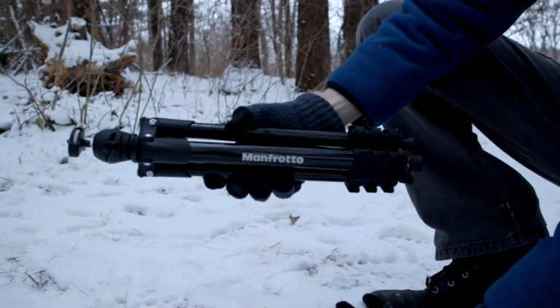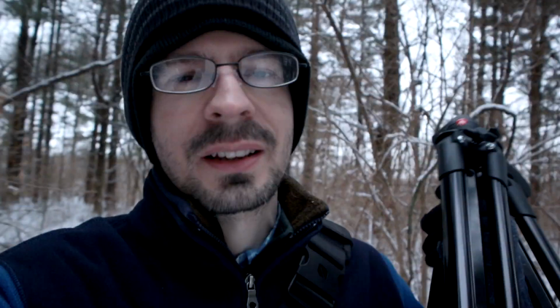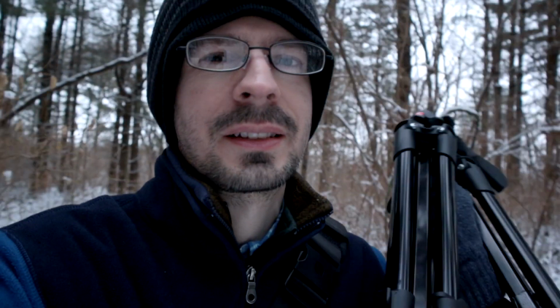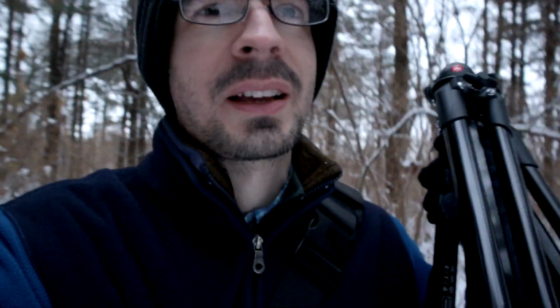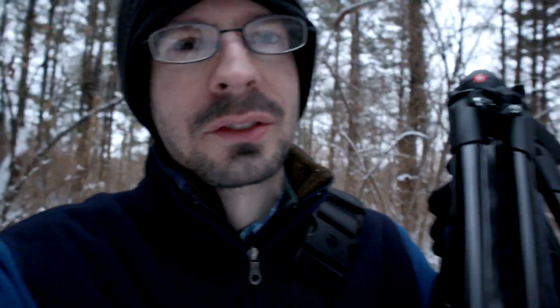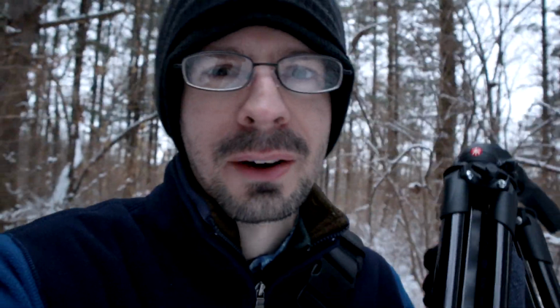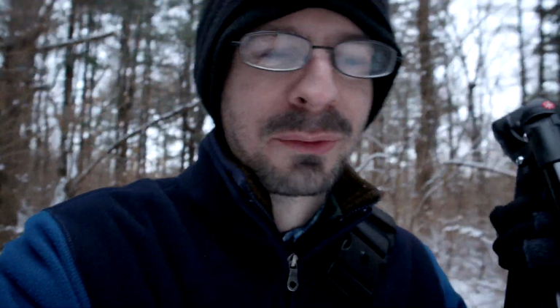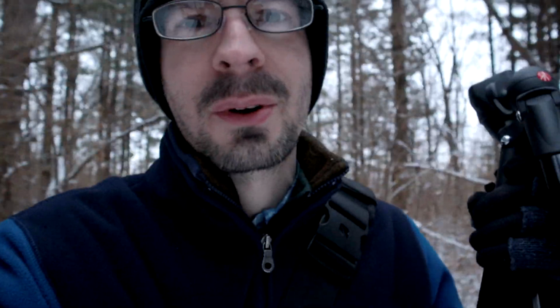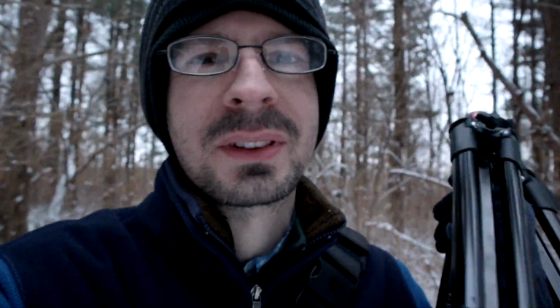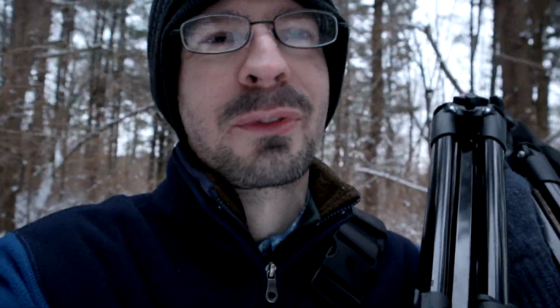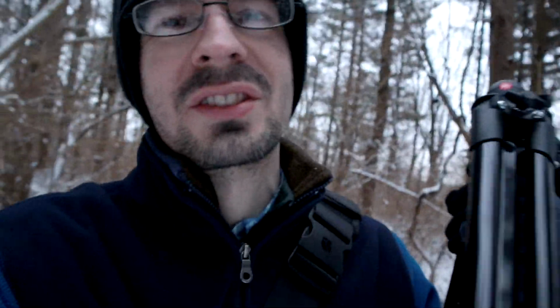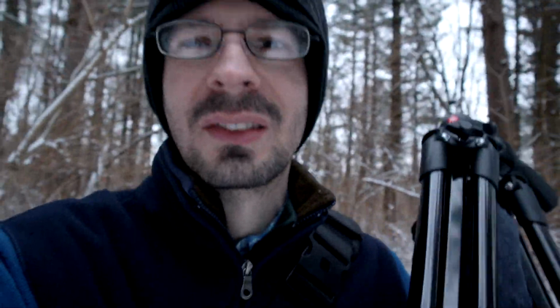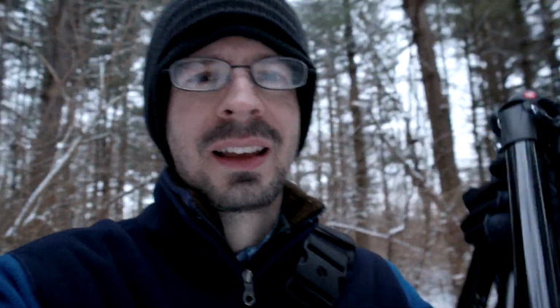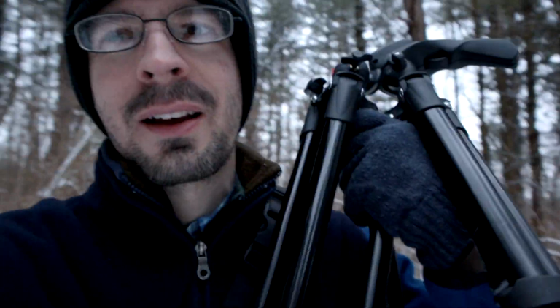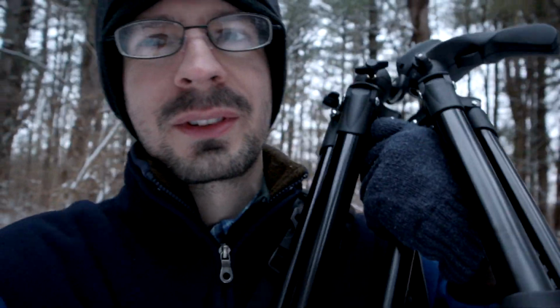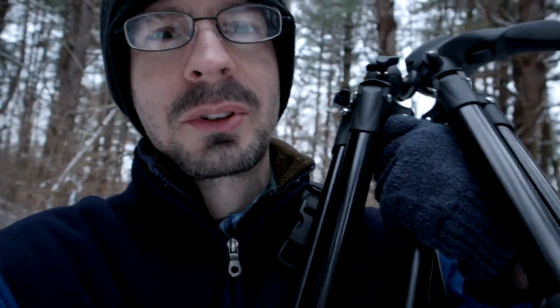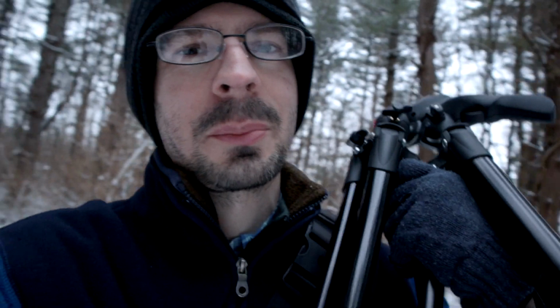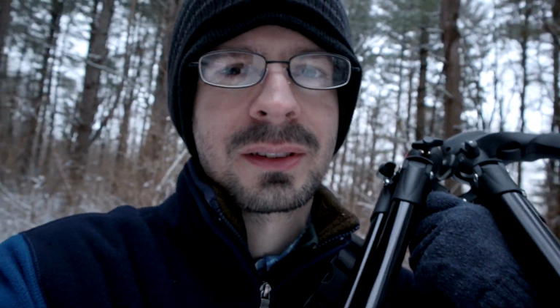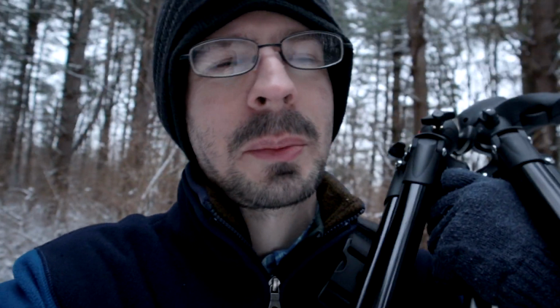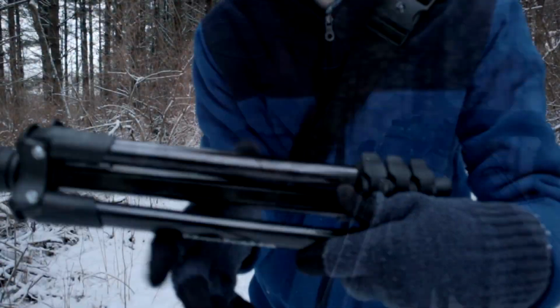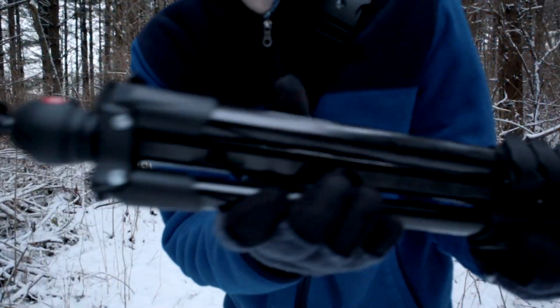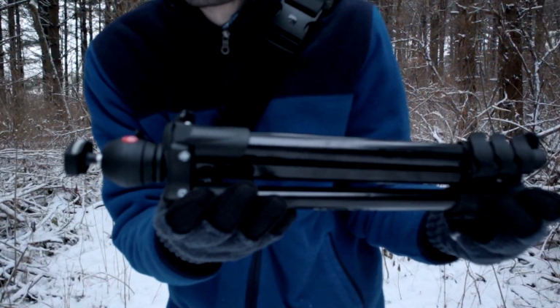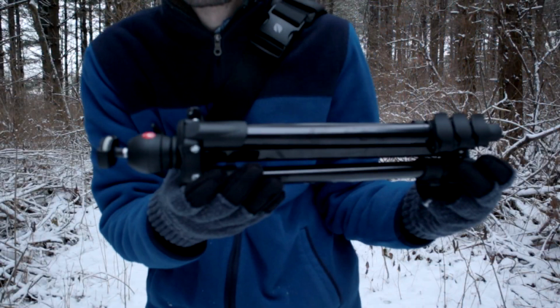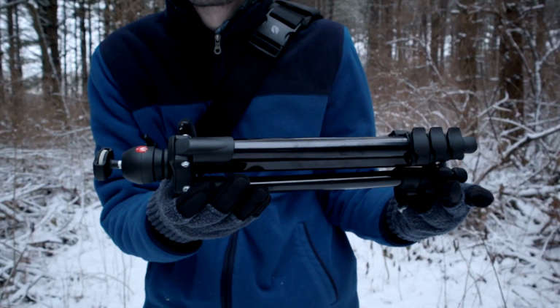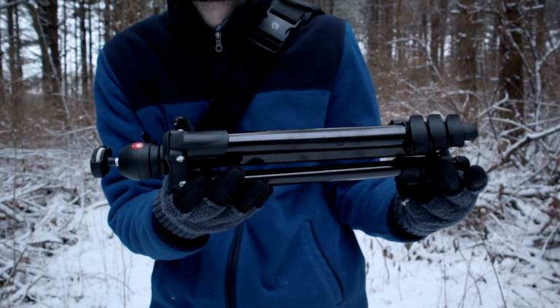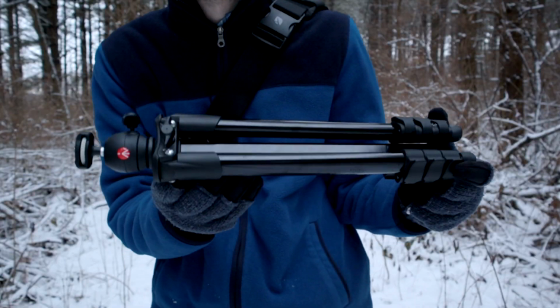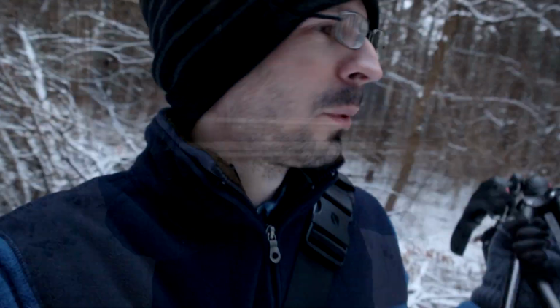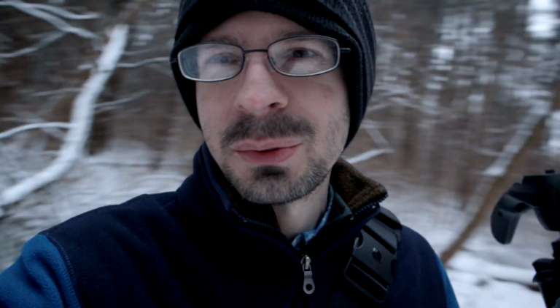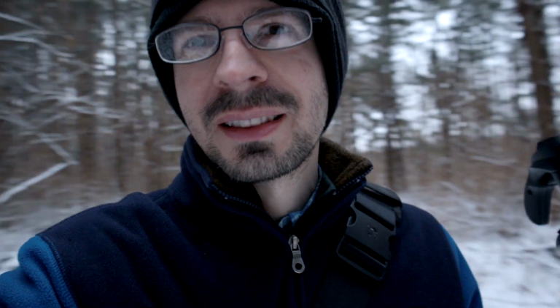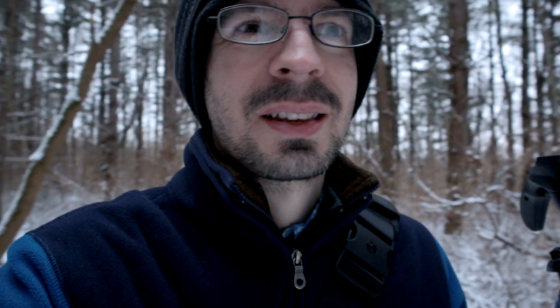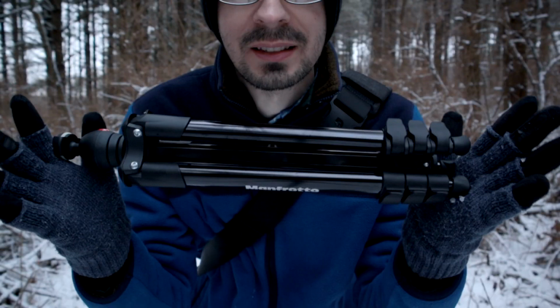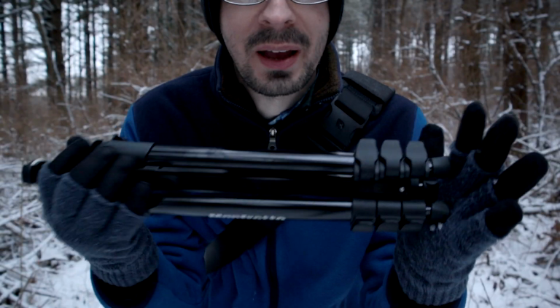Today we're taking a look at this compact light tripod from Manfrotto. You can pick these up very cheap online. I have one similar to it, but it's a little bit bigger. I wanted something even smaller, so I picked this one up for situations like this. Nice and compact.